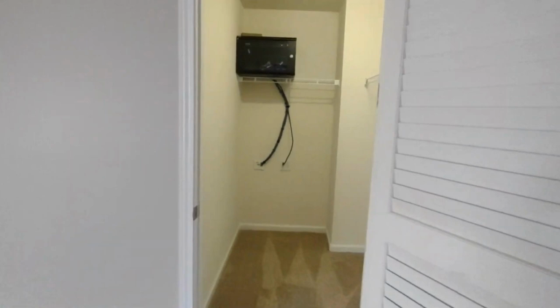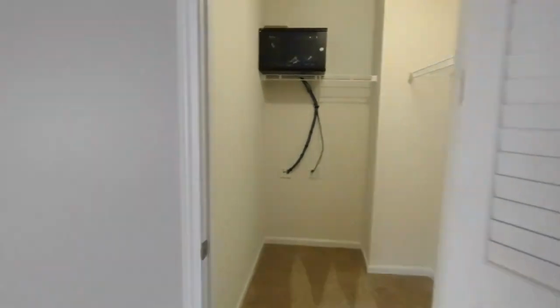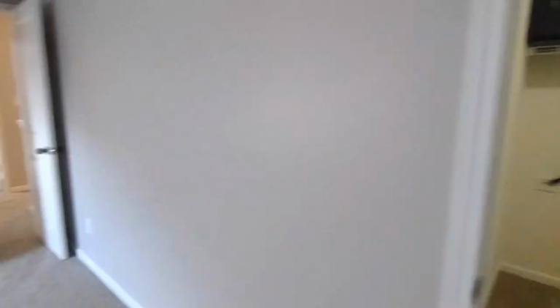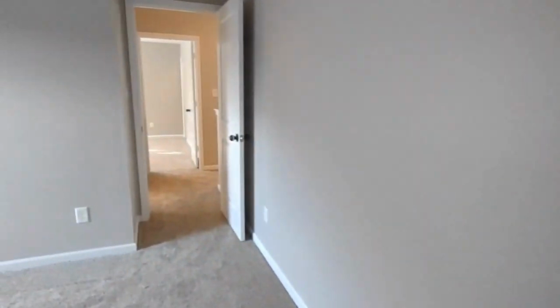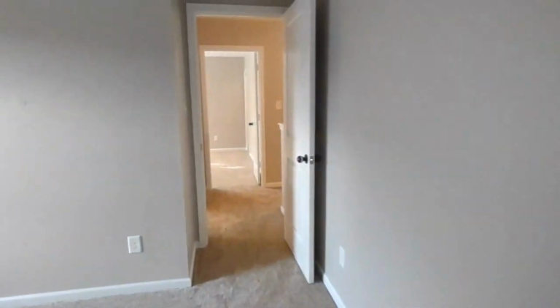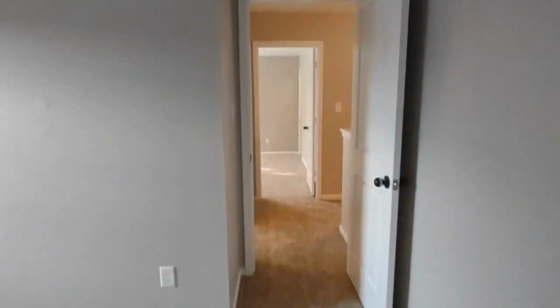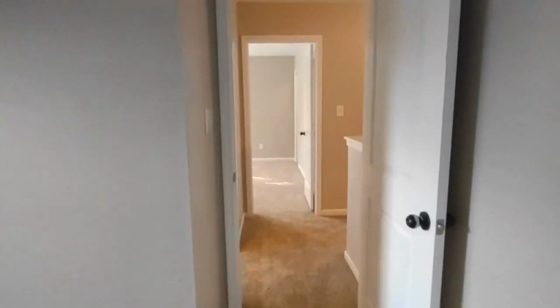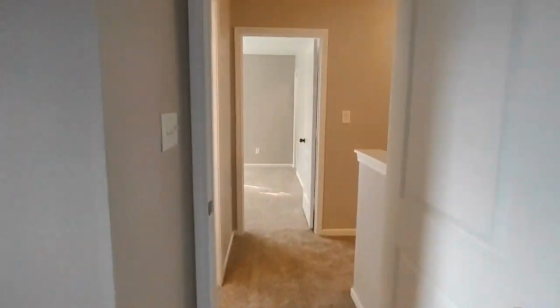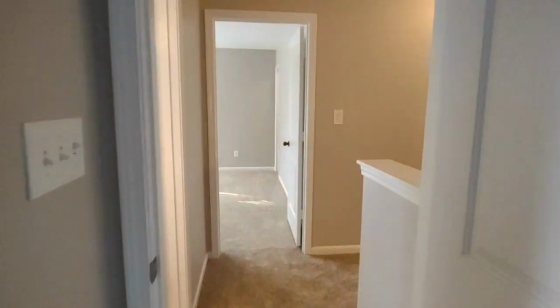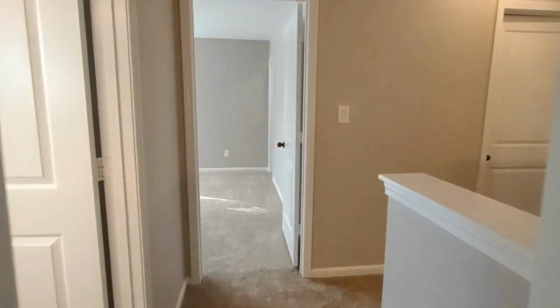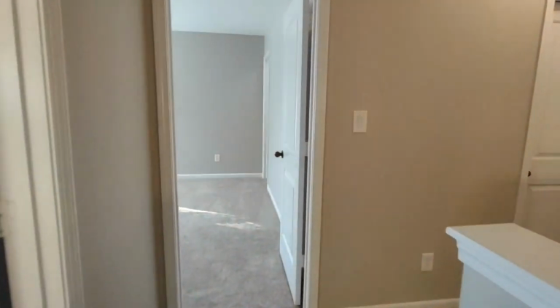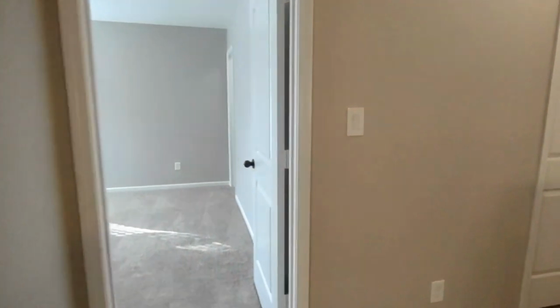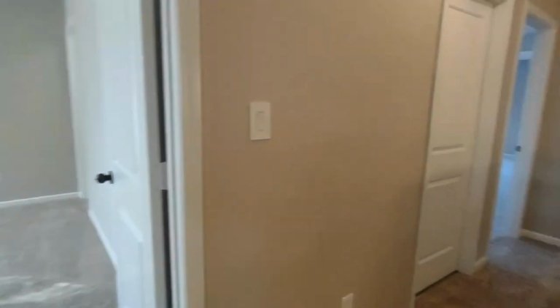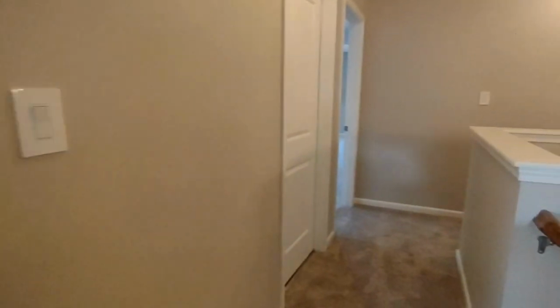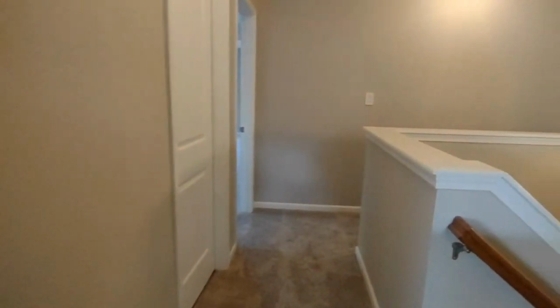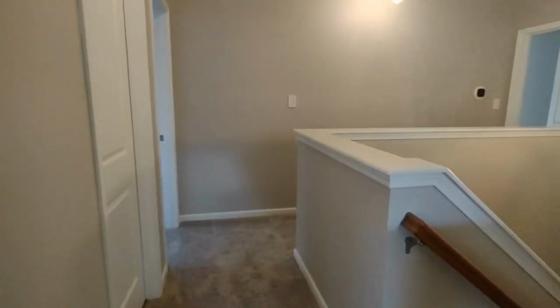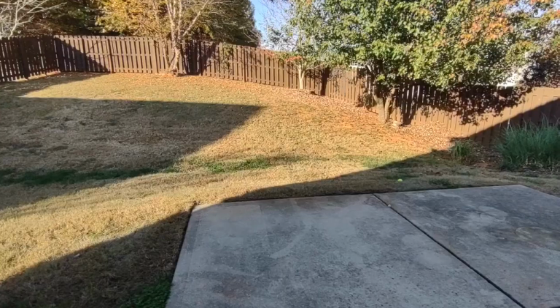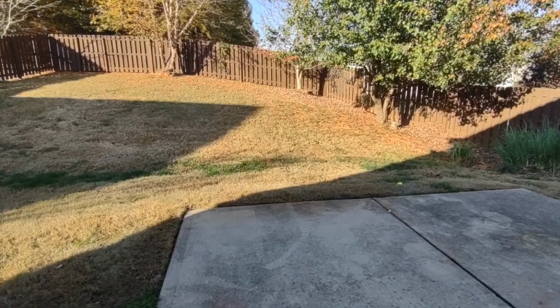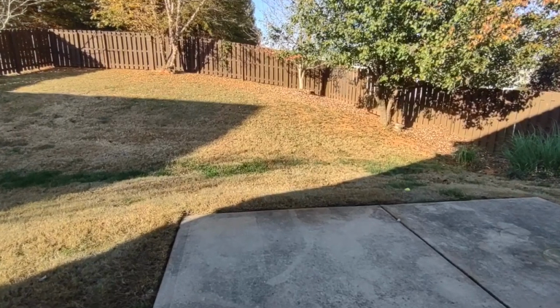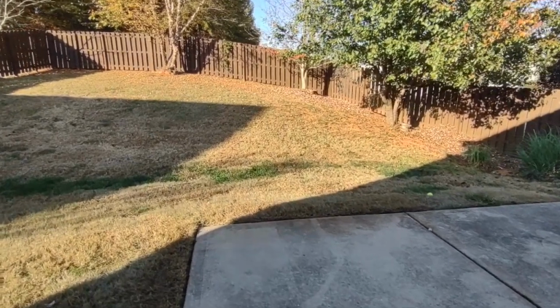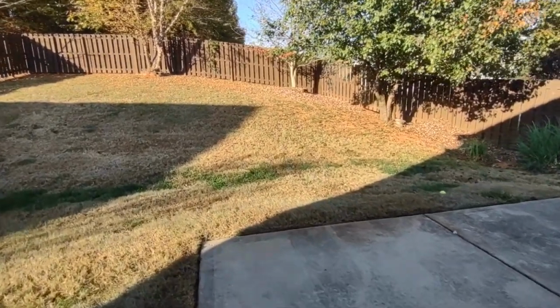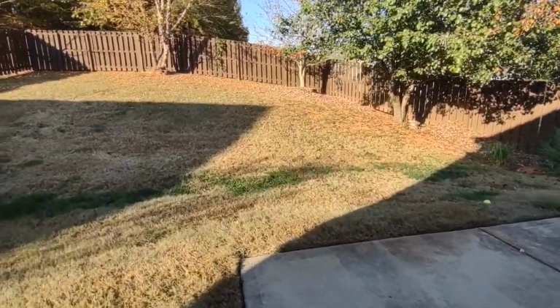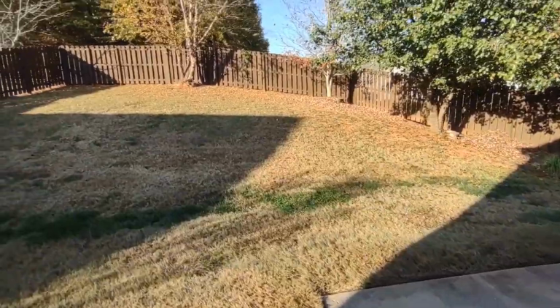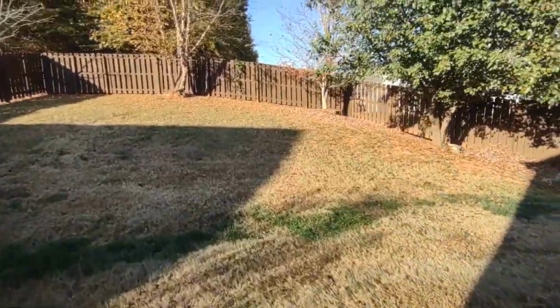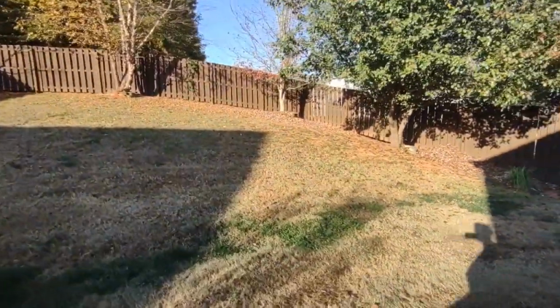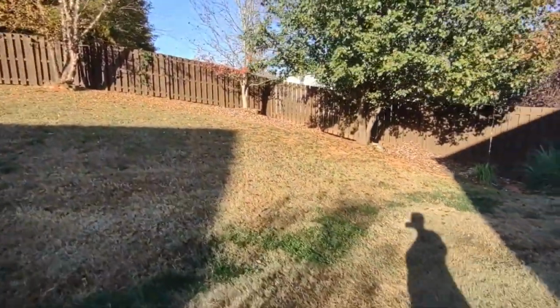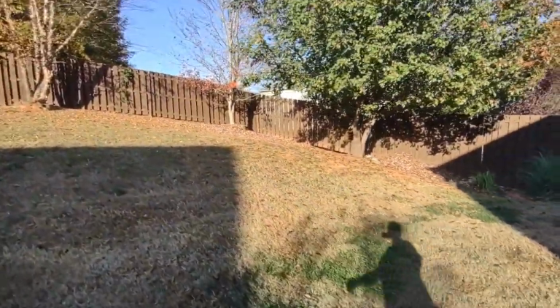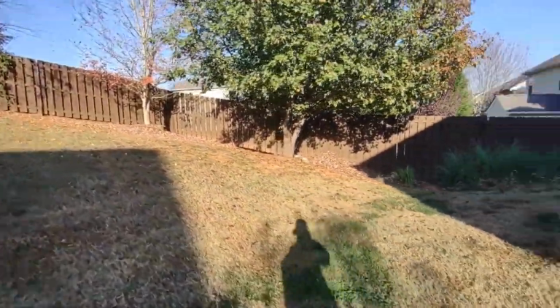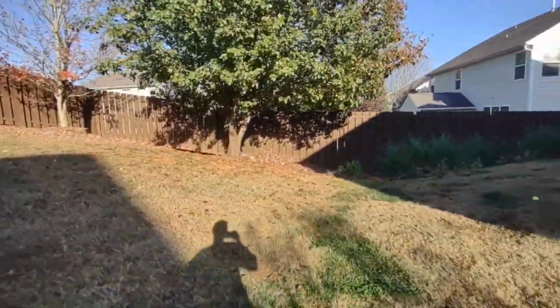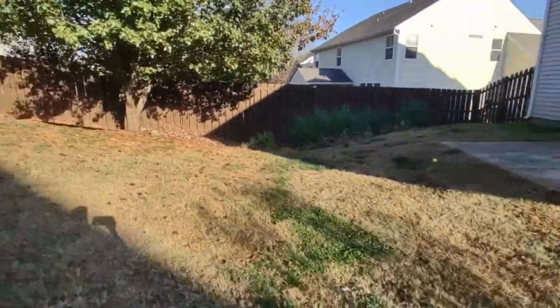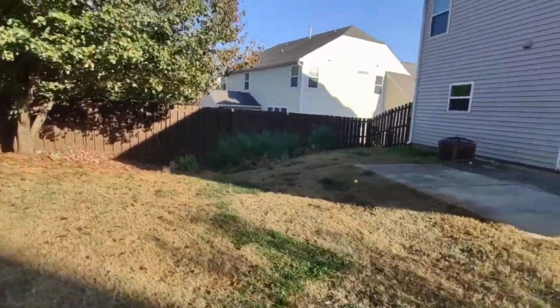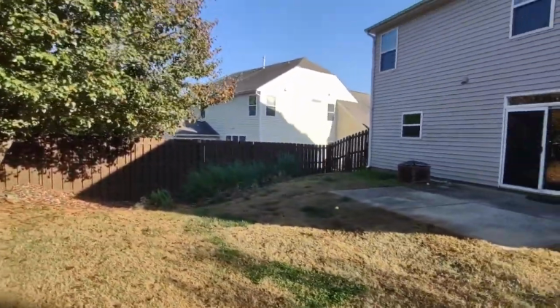It should also be mentioned that this property includes solar panels on the roof. Now let's go see the backyard. The back of the home includes a large fenced-in backyard with privacy fencing and a concrete patio.